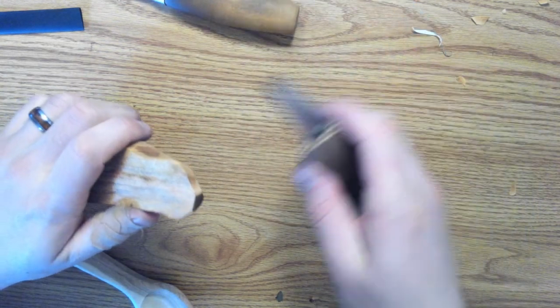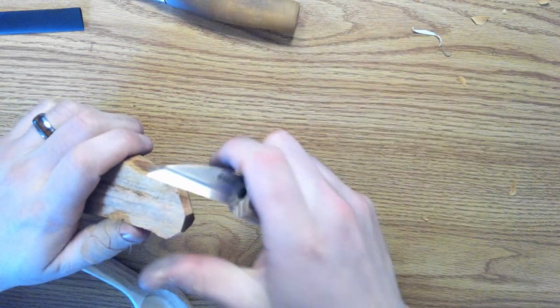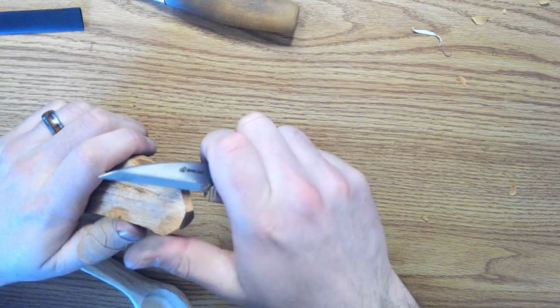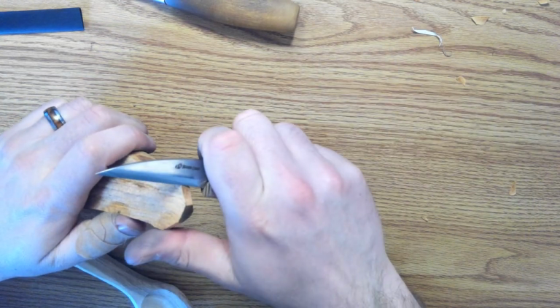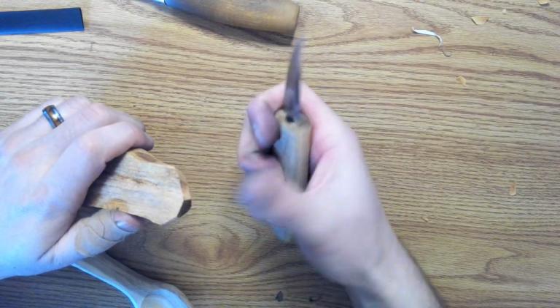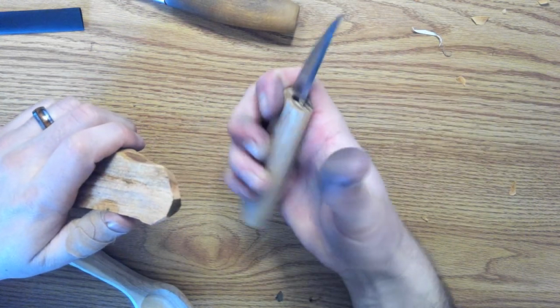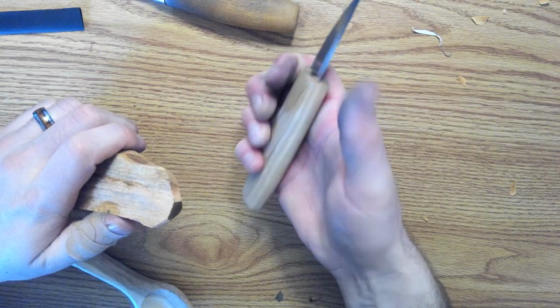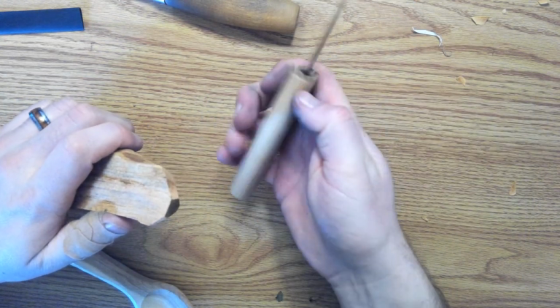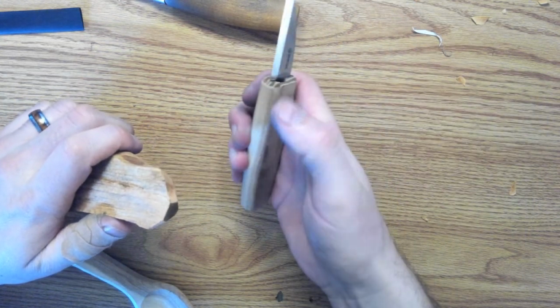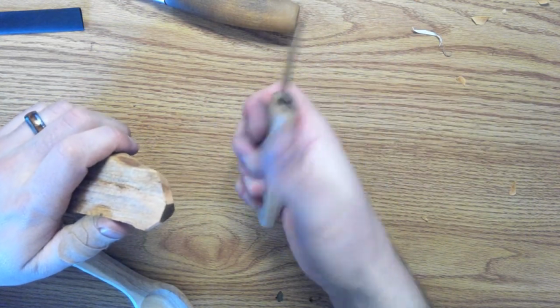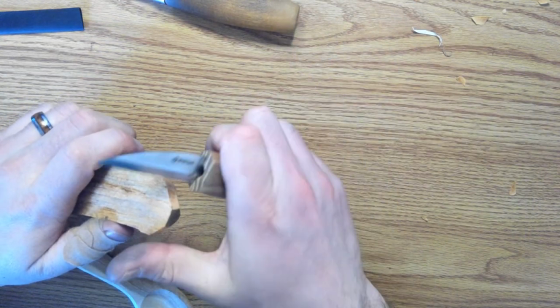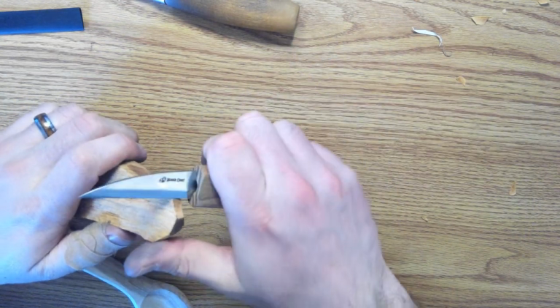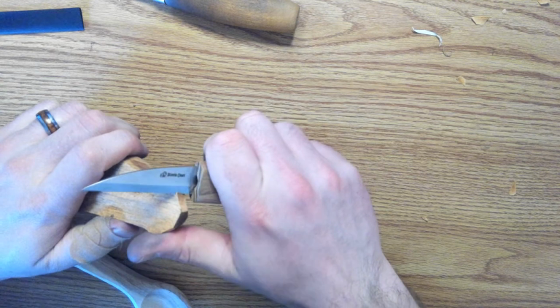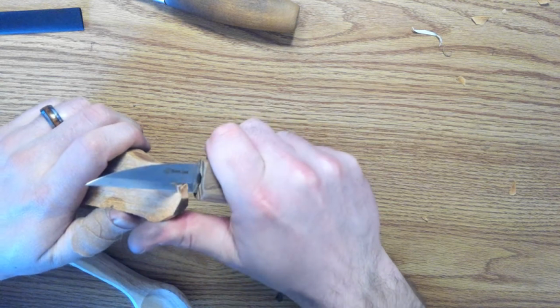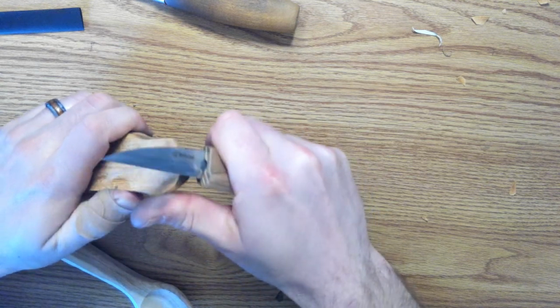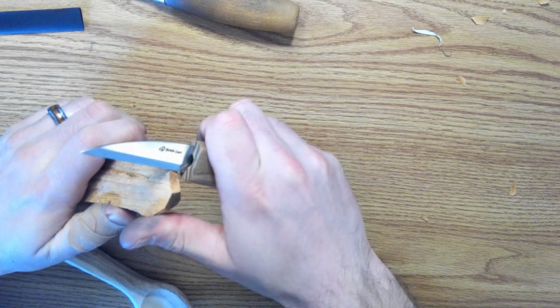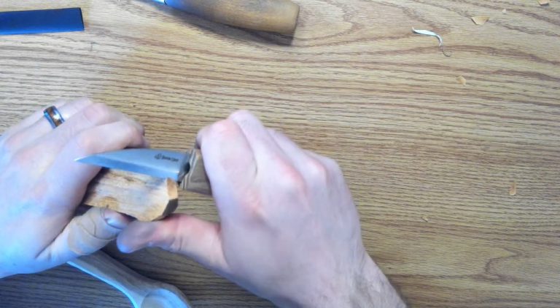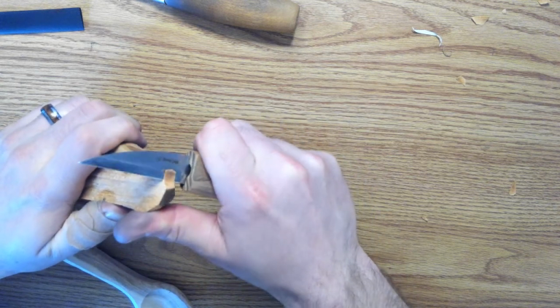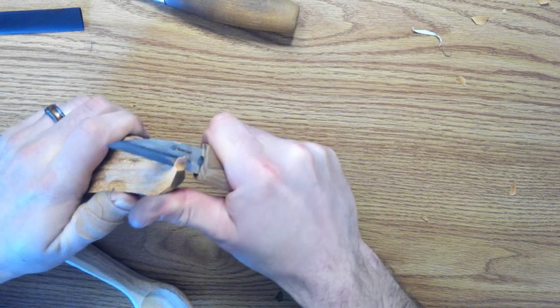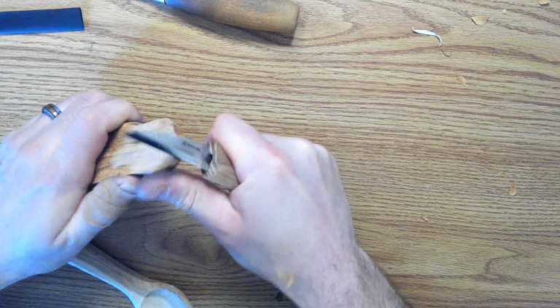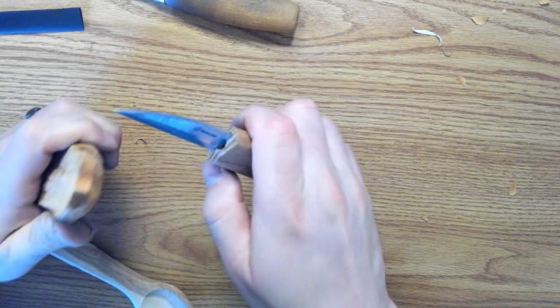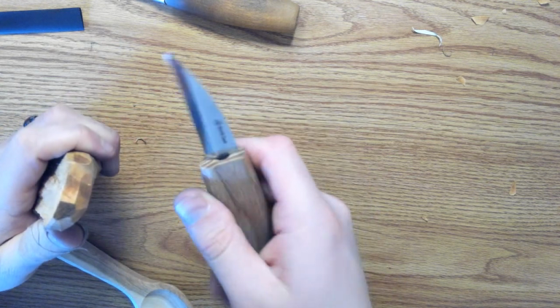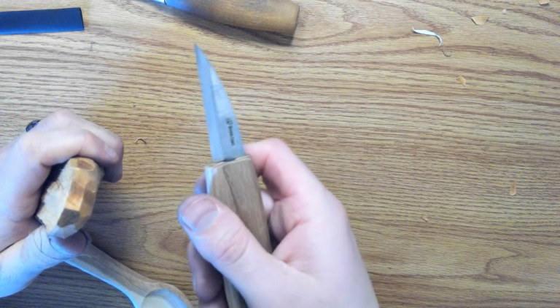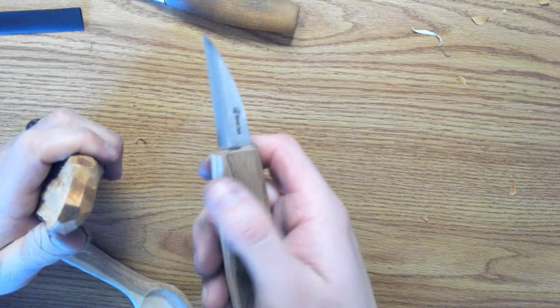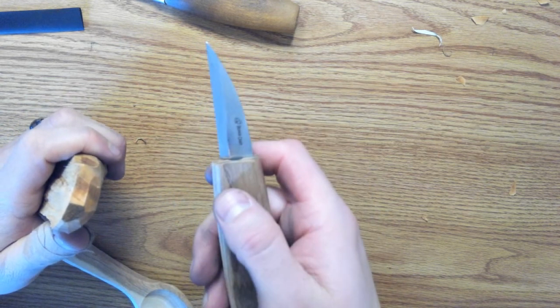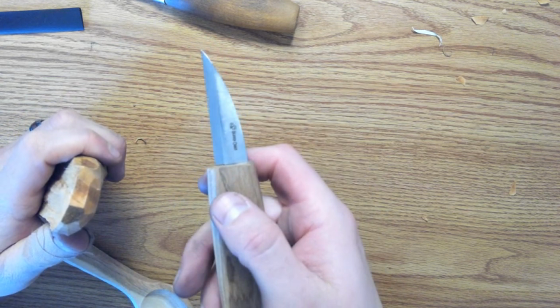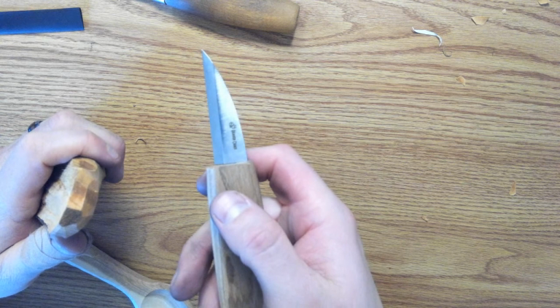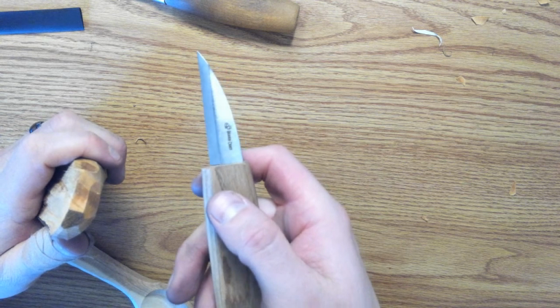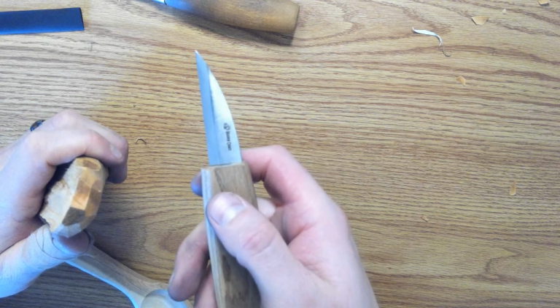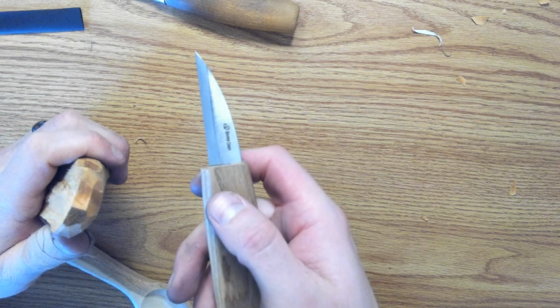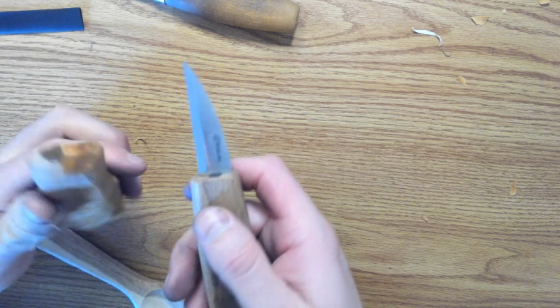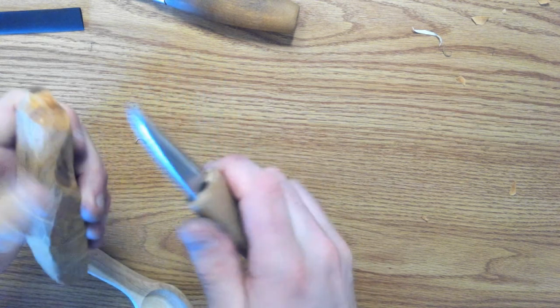It's kind of hard to get all that into just your fingers, but it's plenty sharp, that's for sure. Initial impressions — that's a pretty sharp blade.